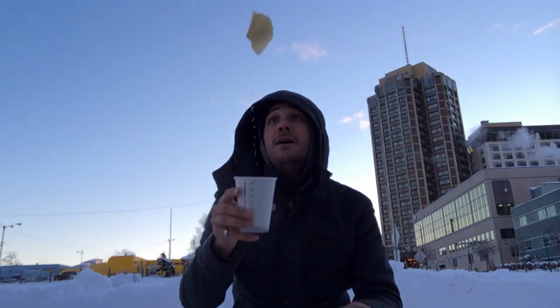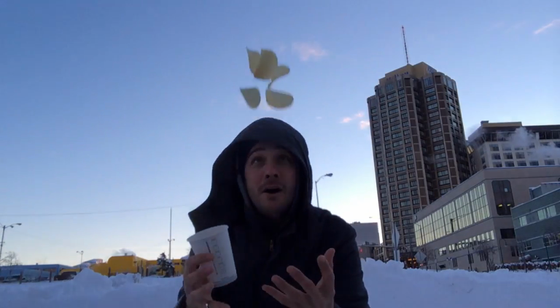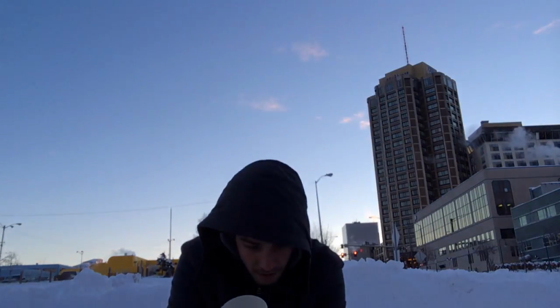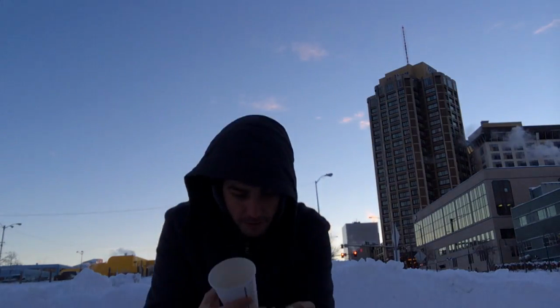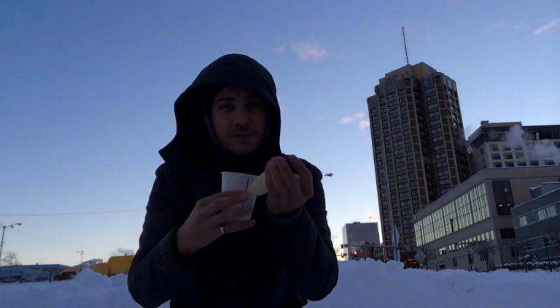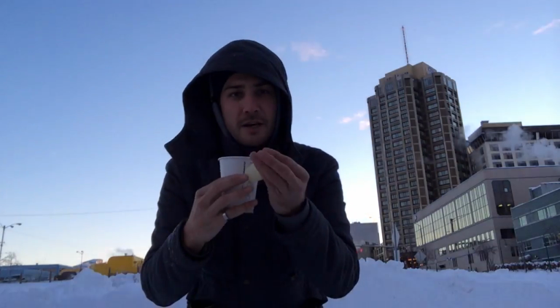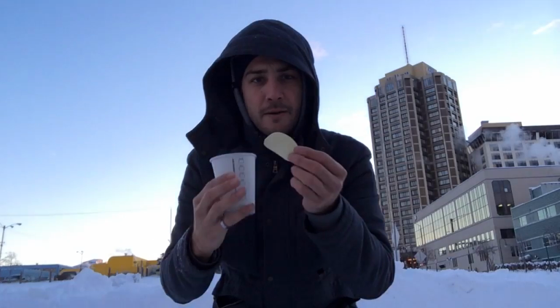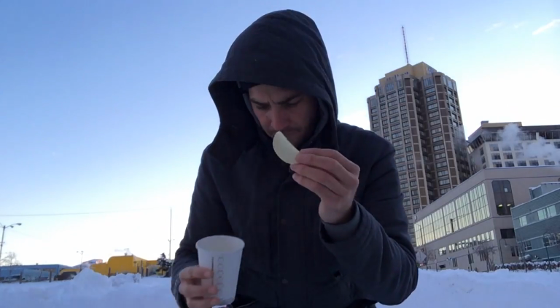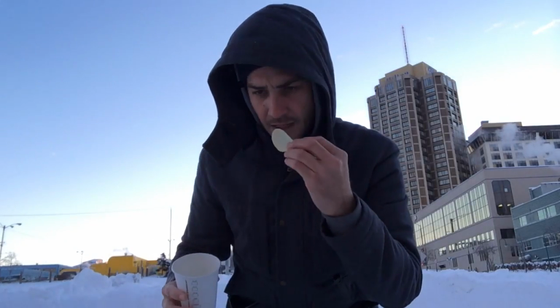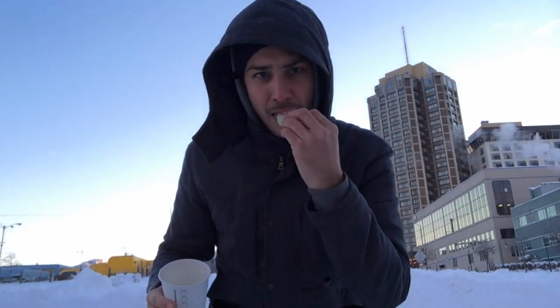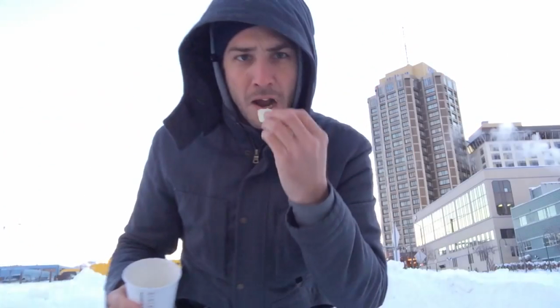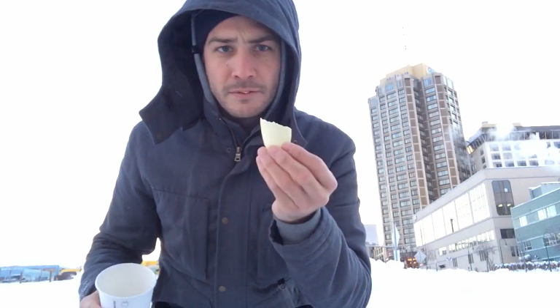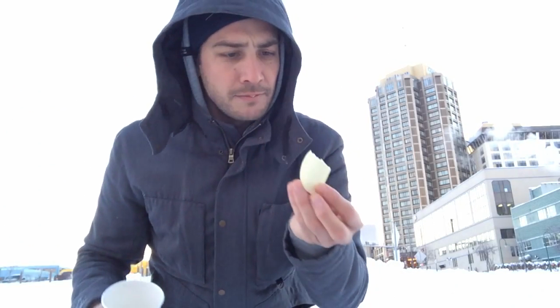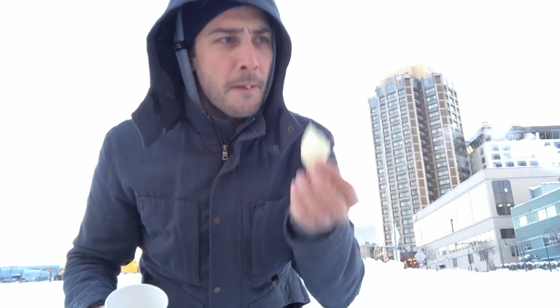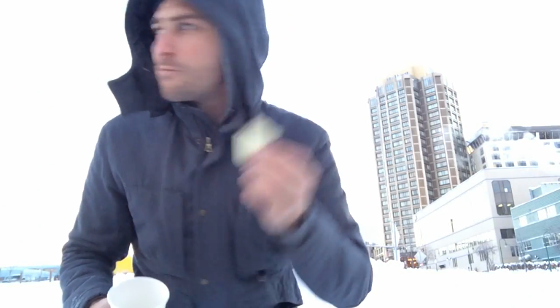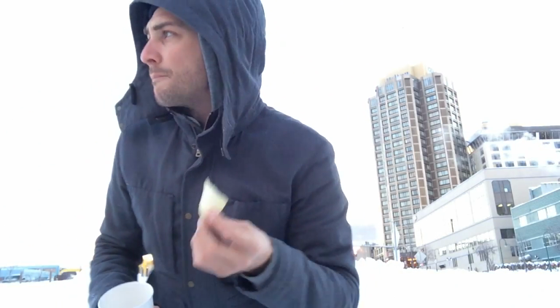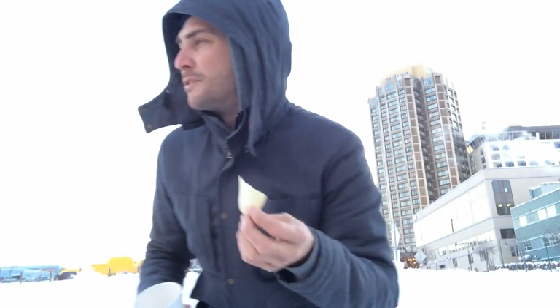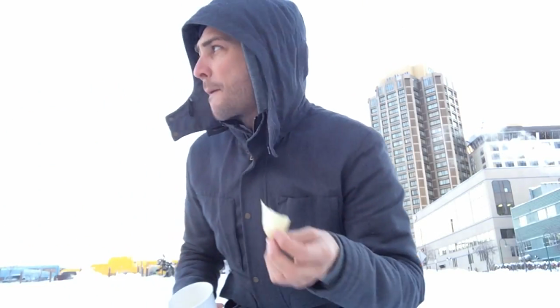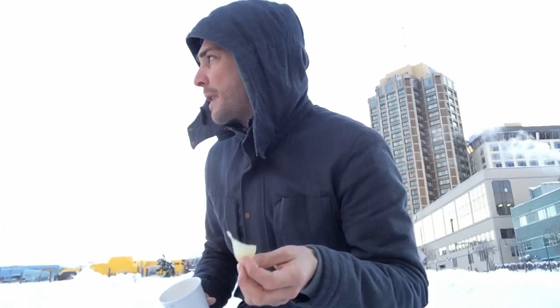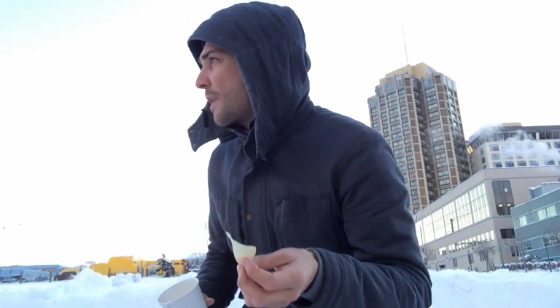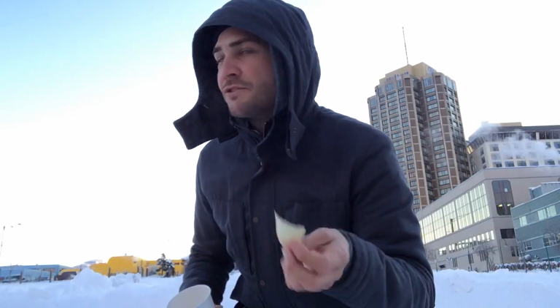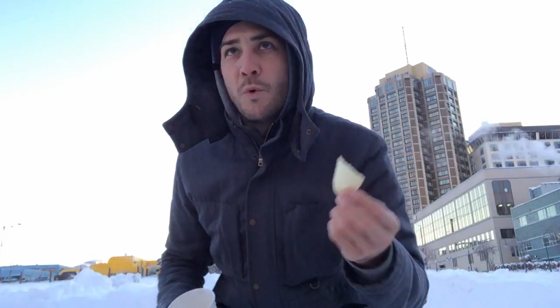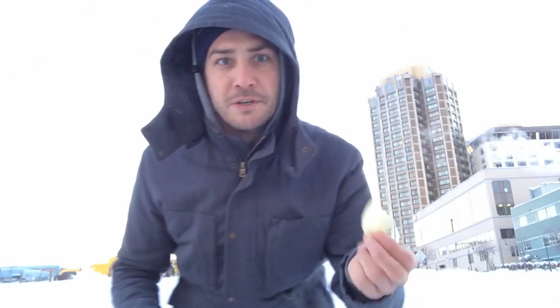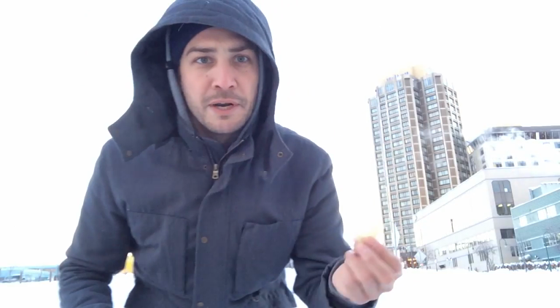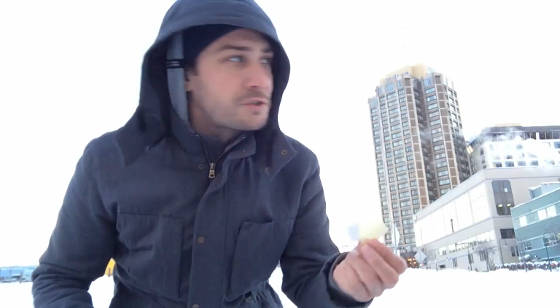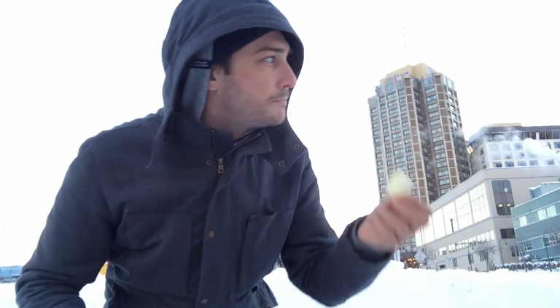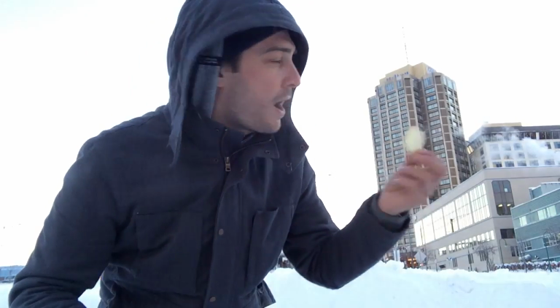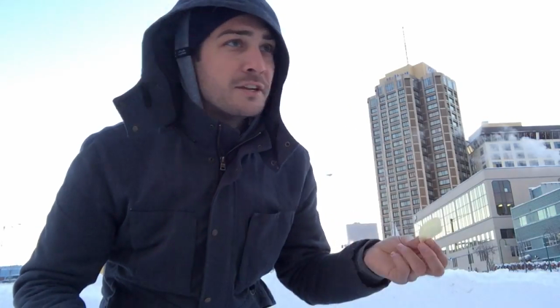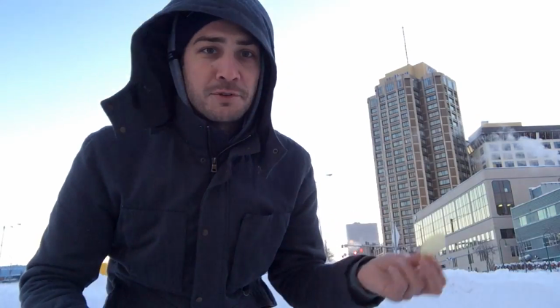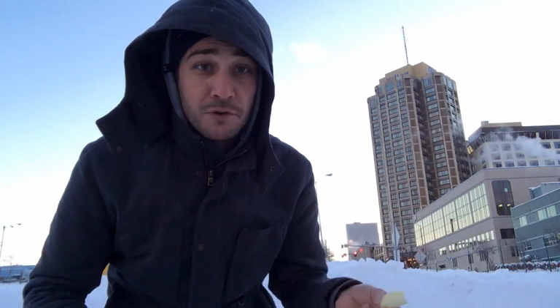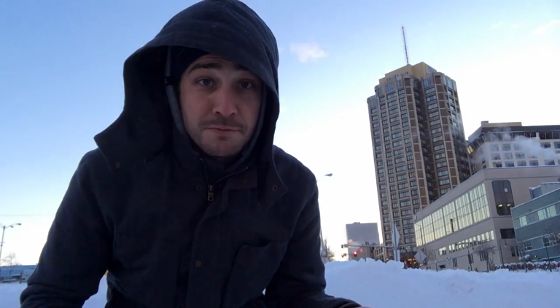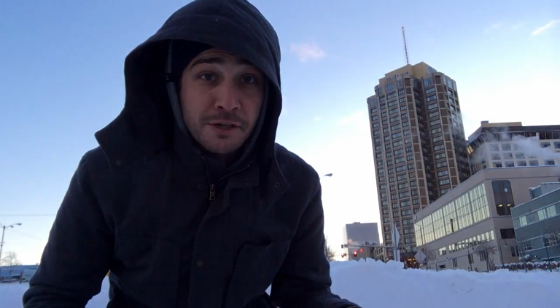Oh, actually... Pringles. We've turned water into Pringles. I think it's some sort of Christmas miracle.